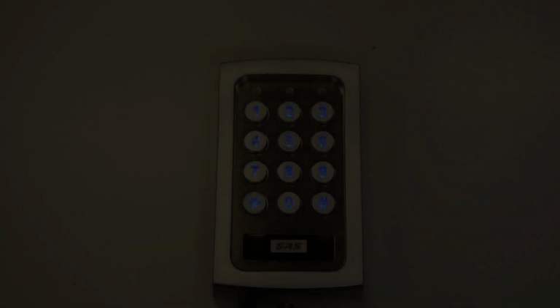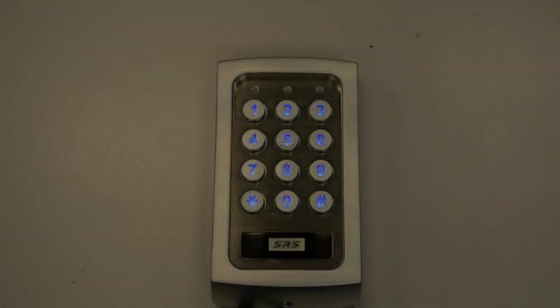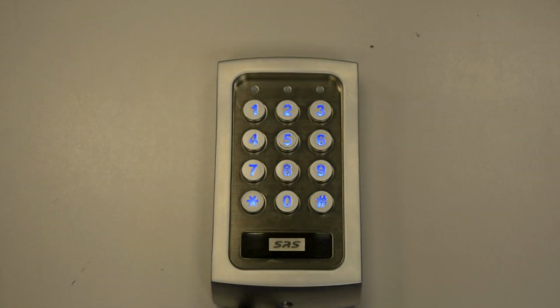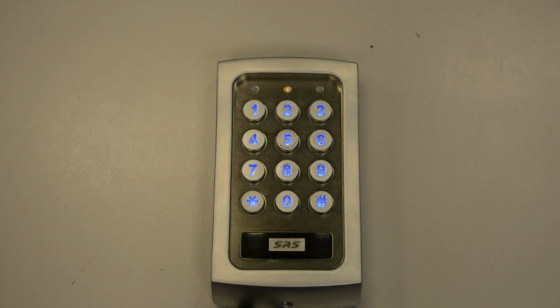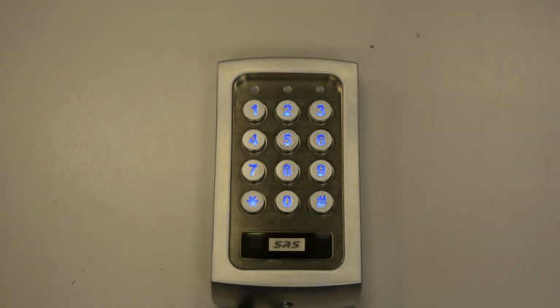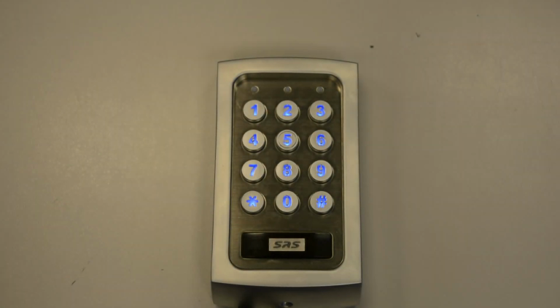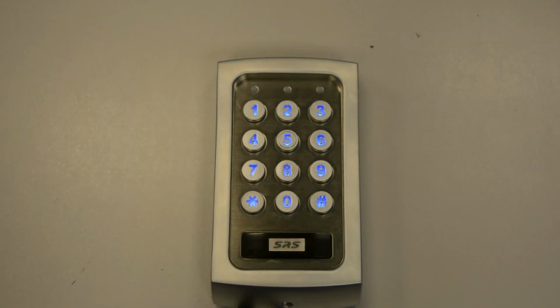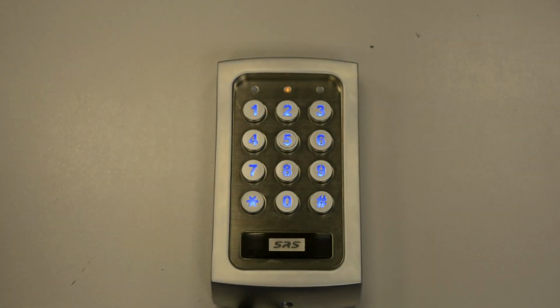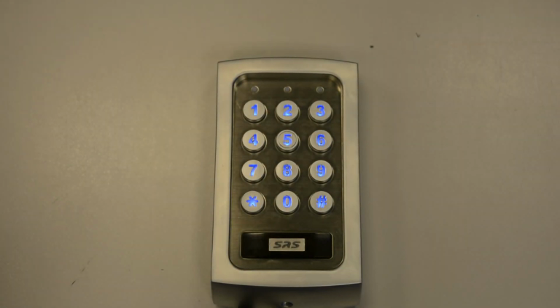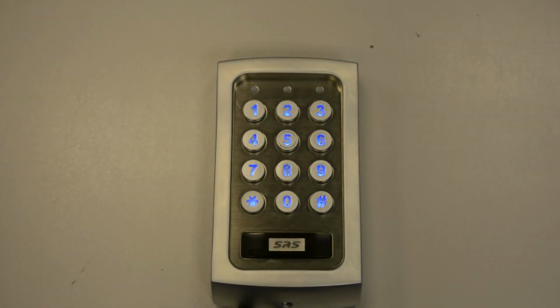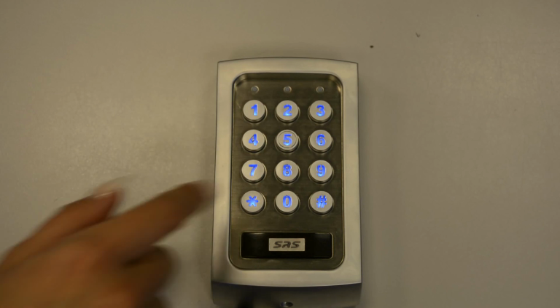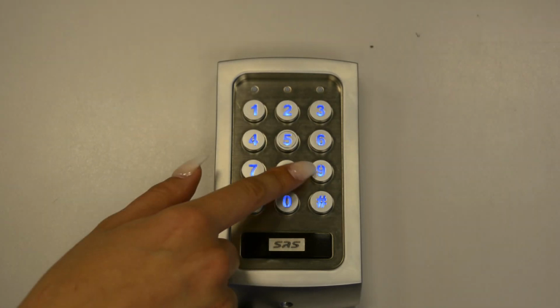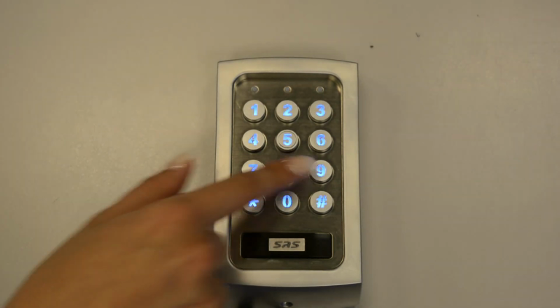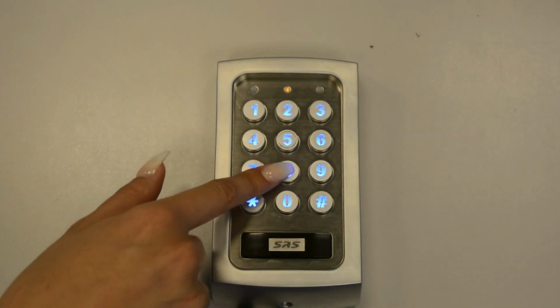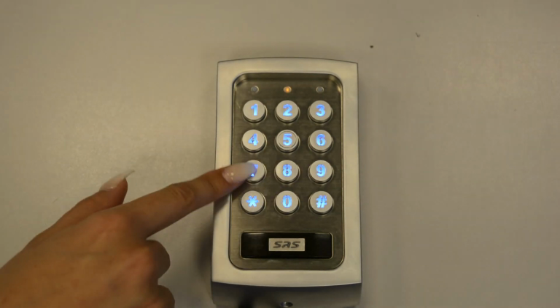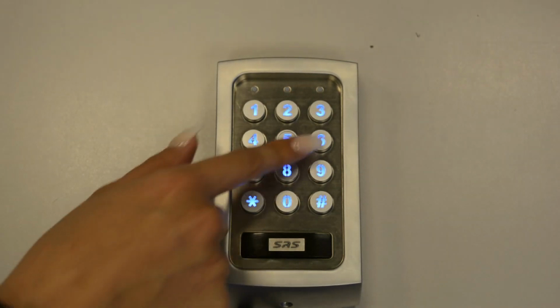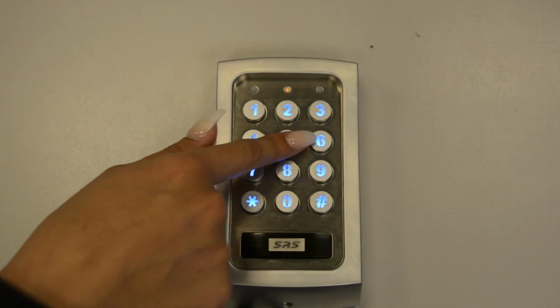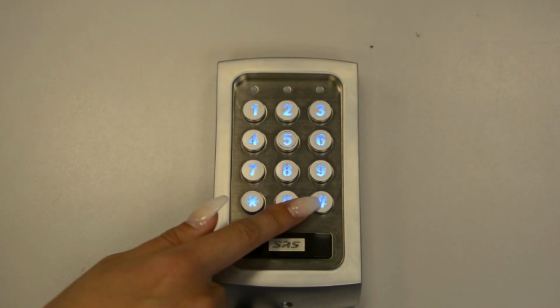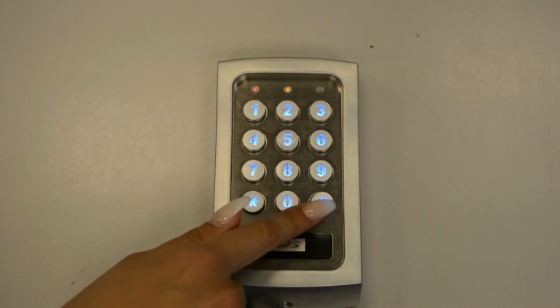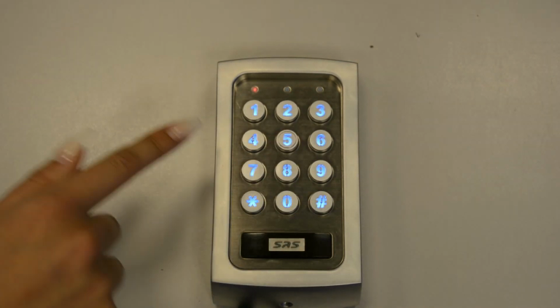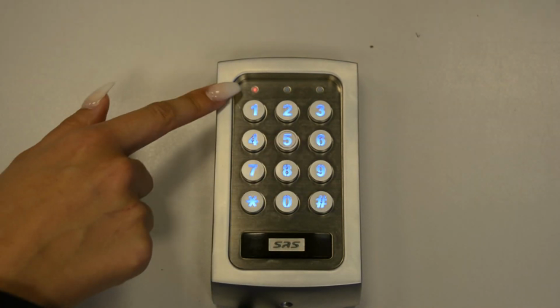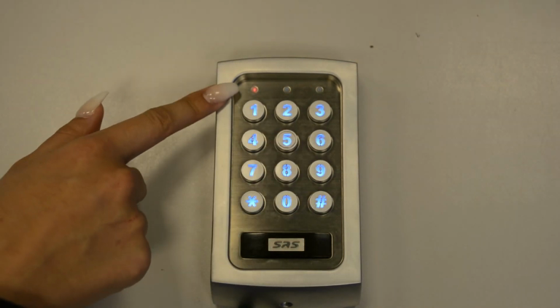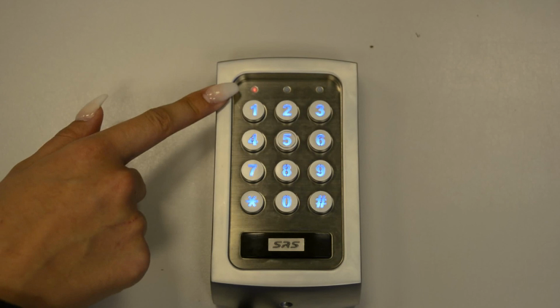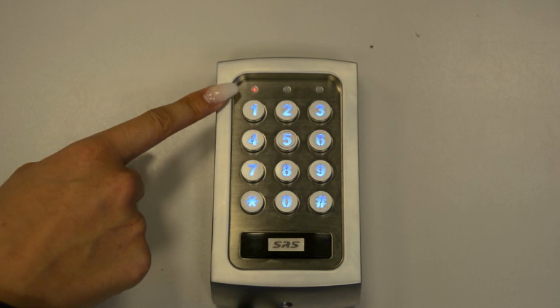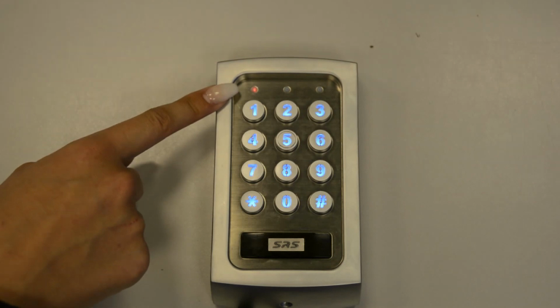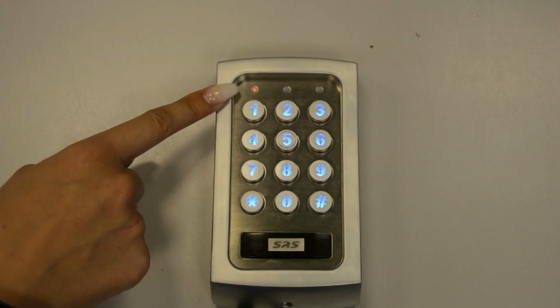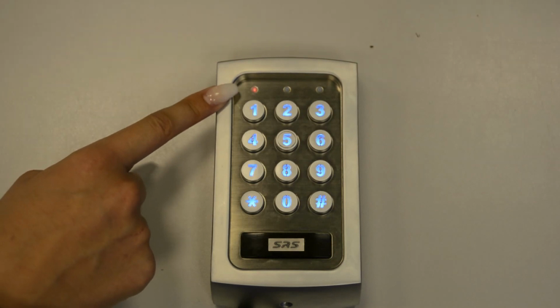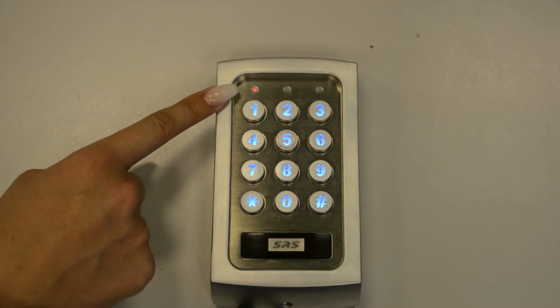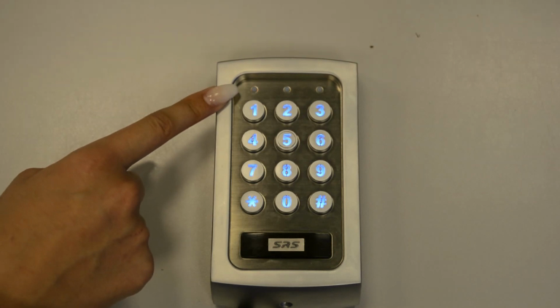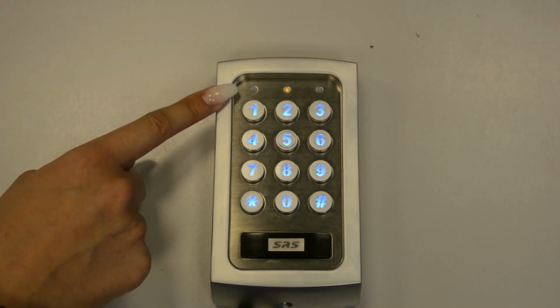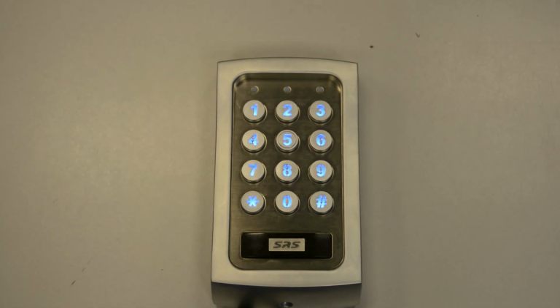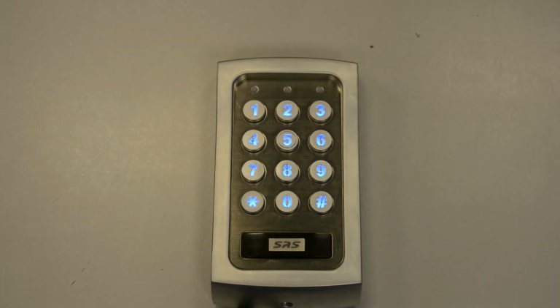So now let's check if it works — enter the pin that you've previously created for output 2. The red LED and buzzer will indicate that you've successfully changed the time delay of output 2 to 4 seconds.